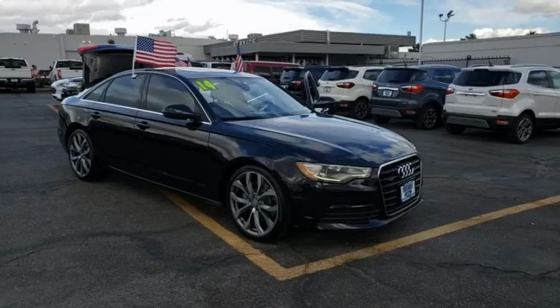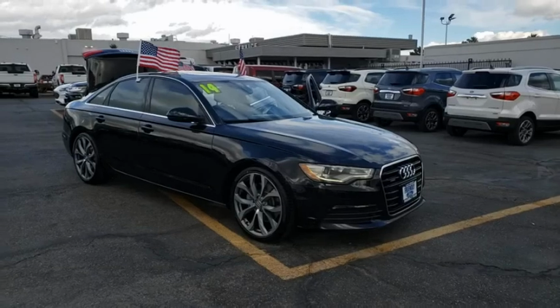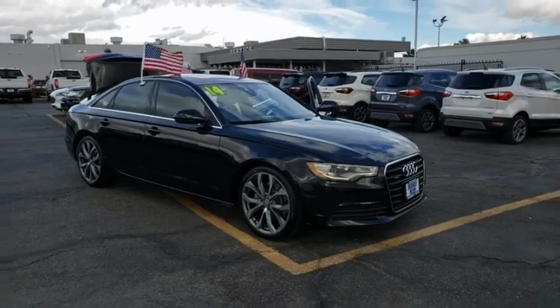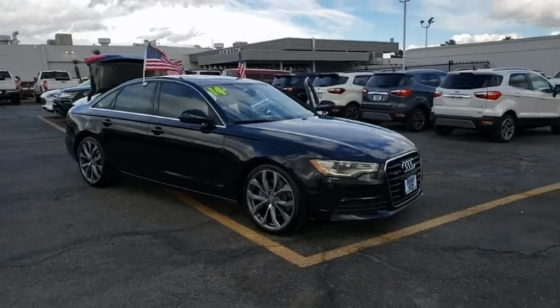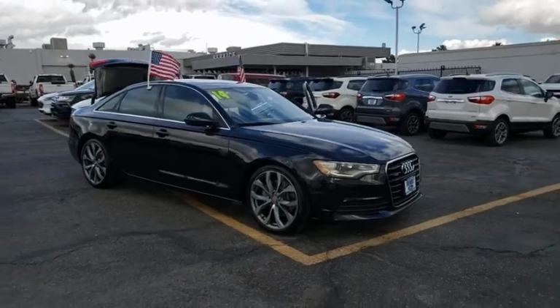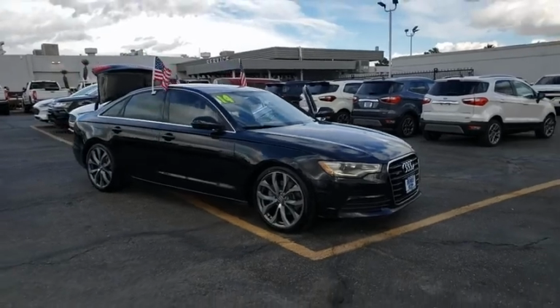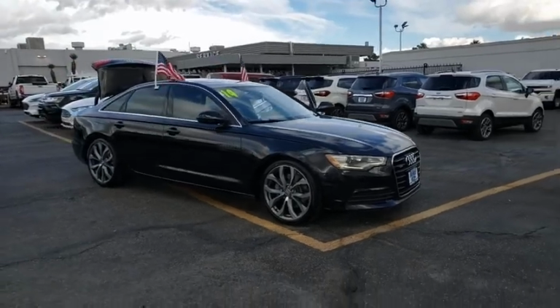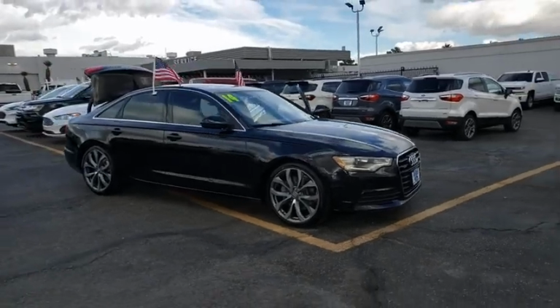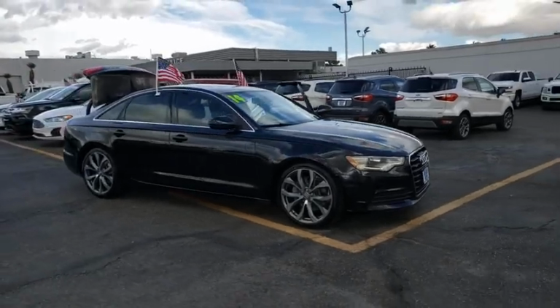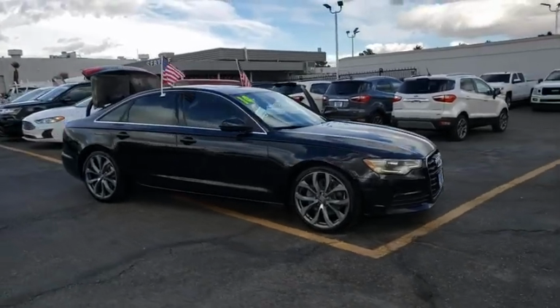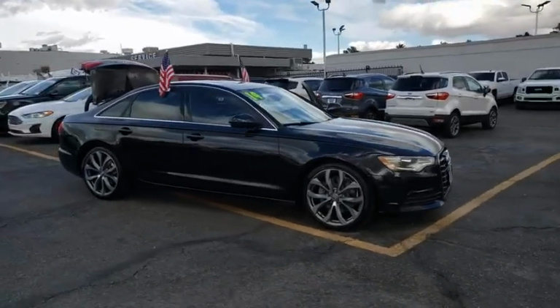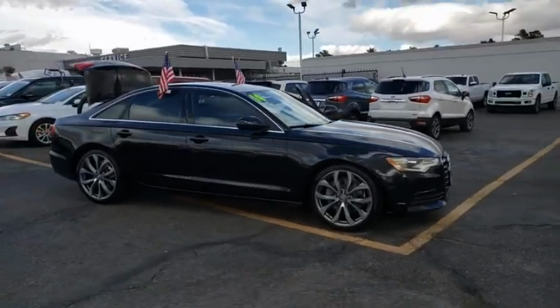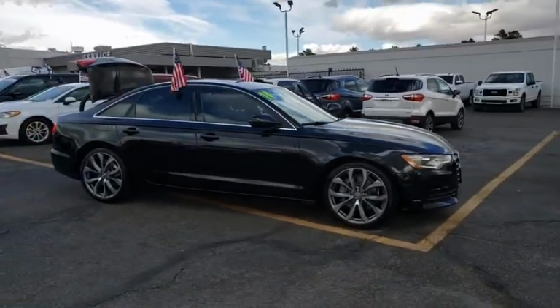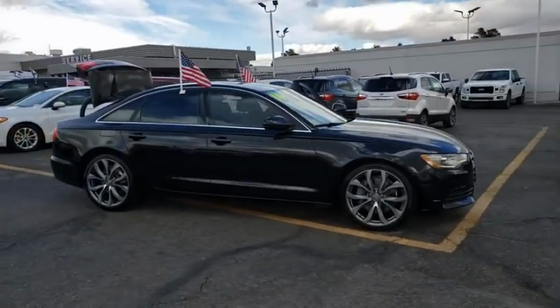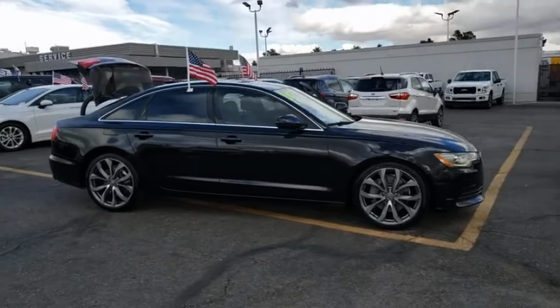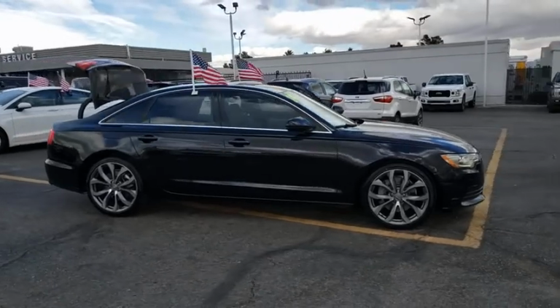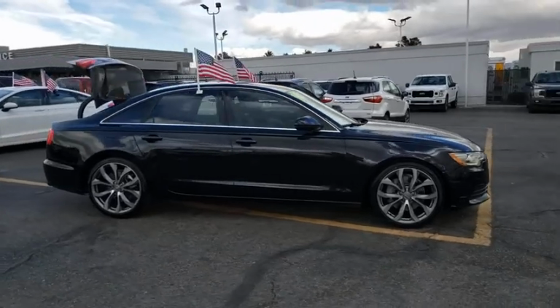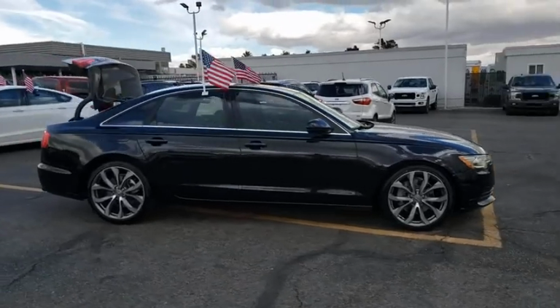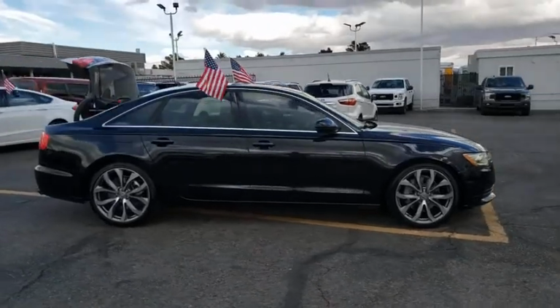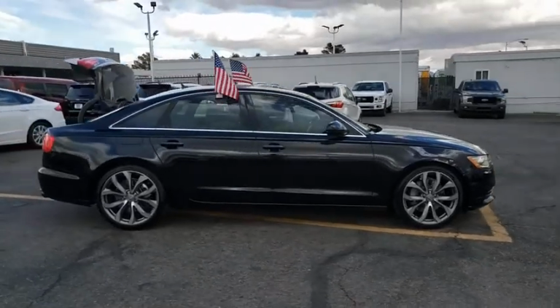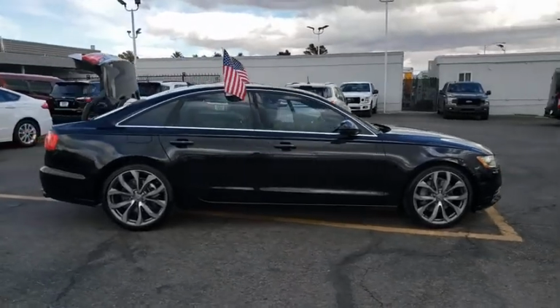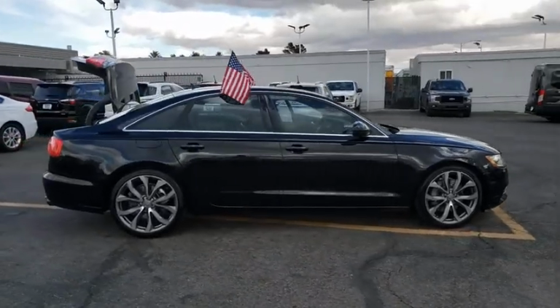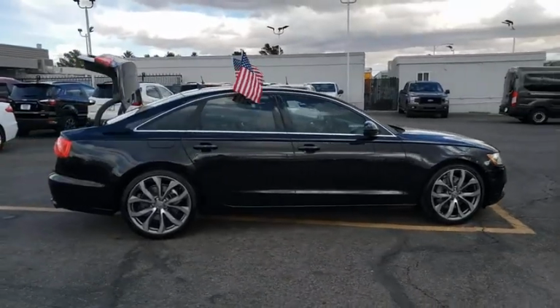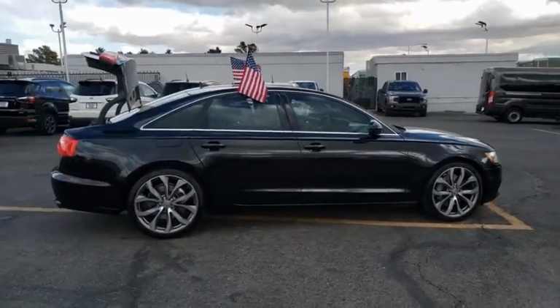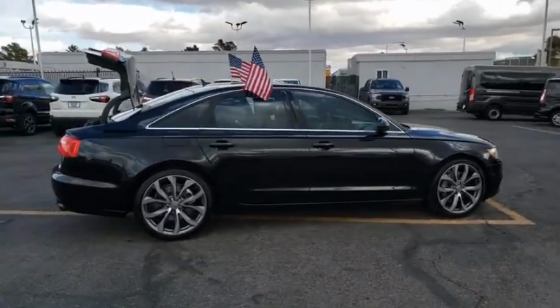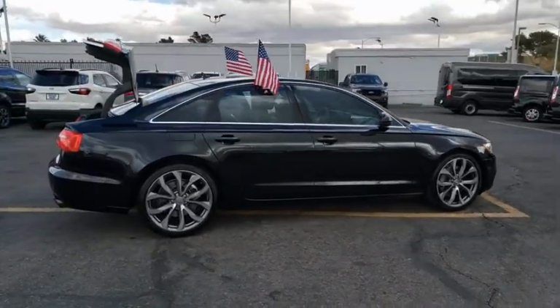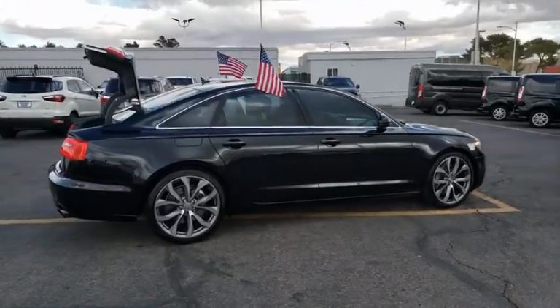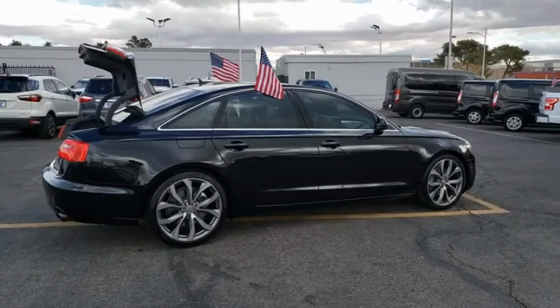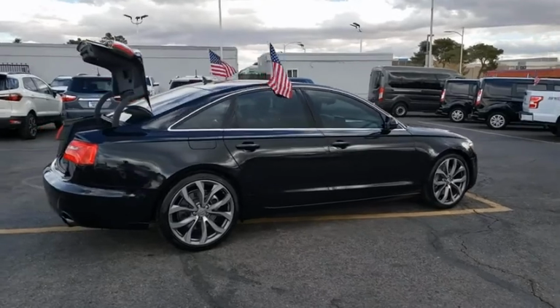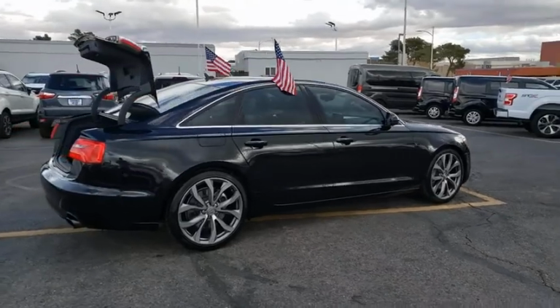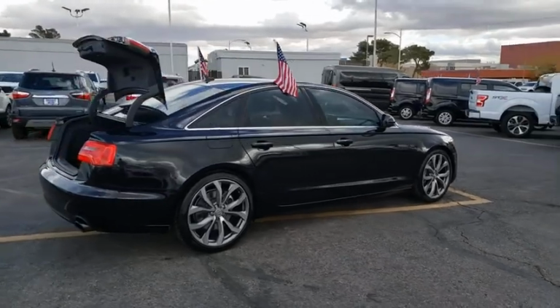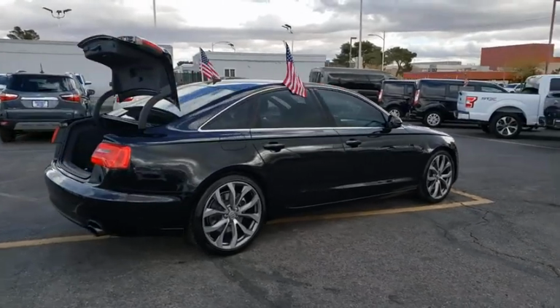Stop by and take a look at the 2014 Audi A6. The large executive favorite, the Audi A6, remains a cornerstone of the market. This vehicle has less than 60,000 miles.